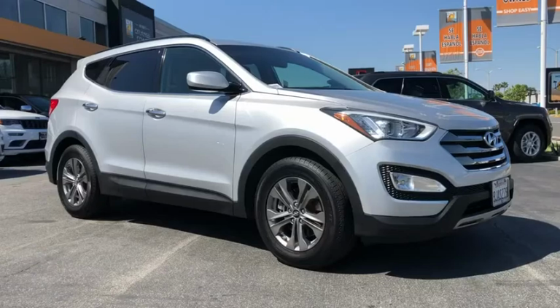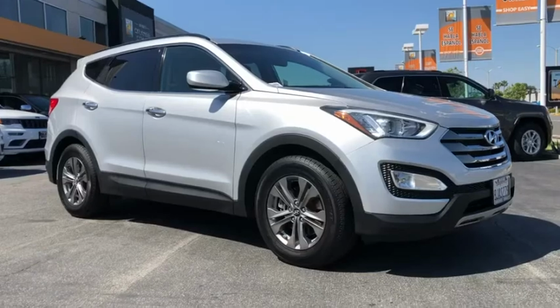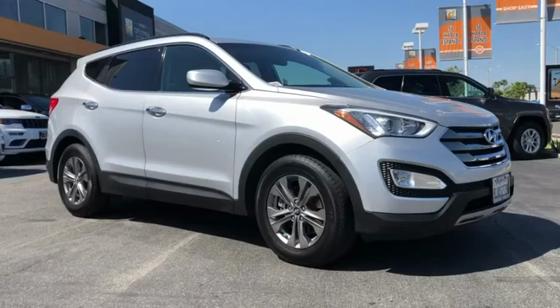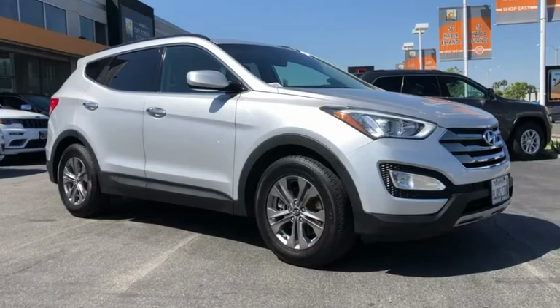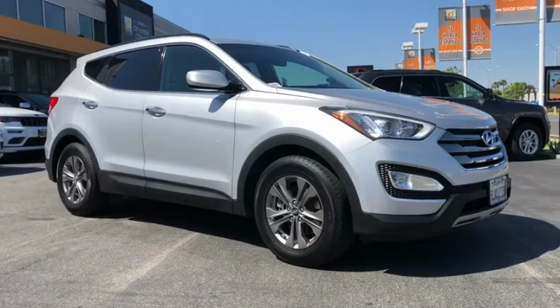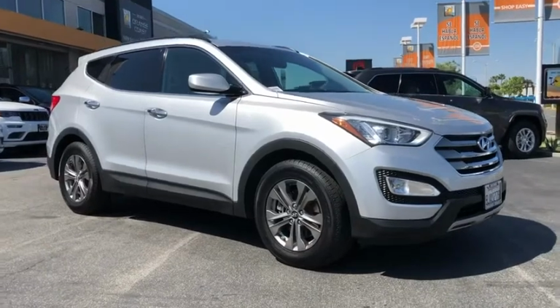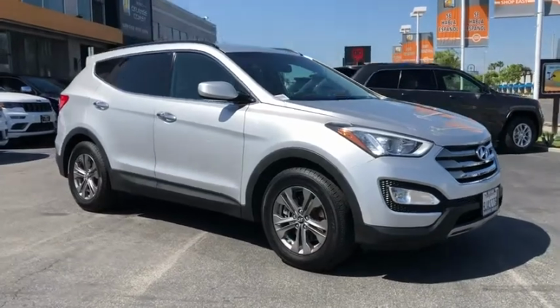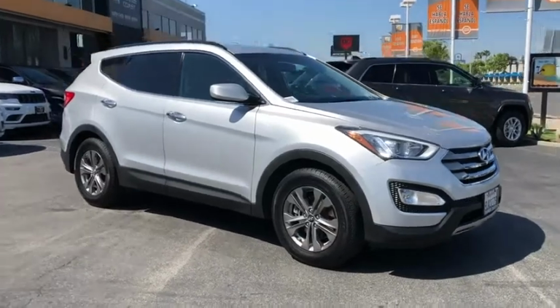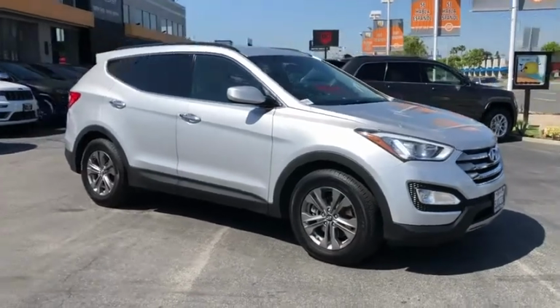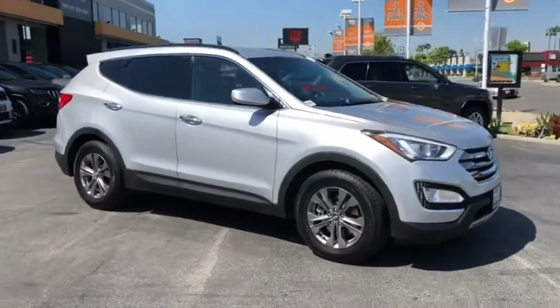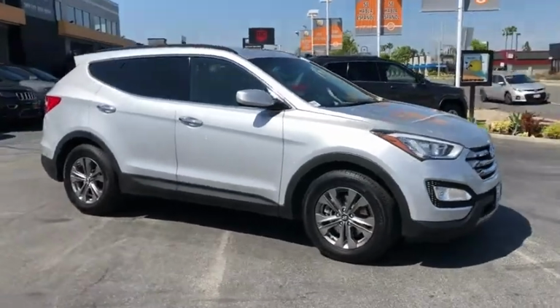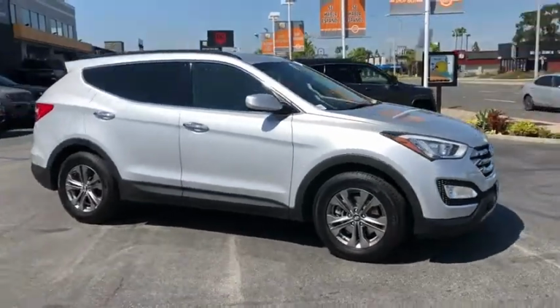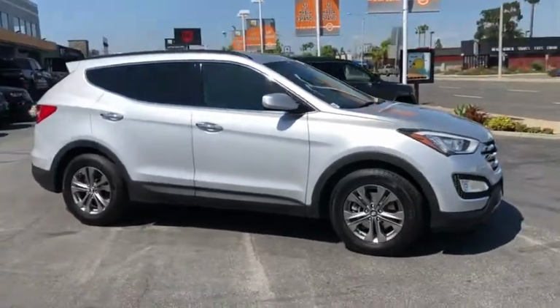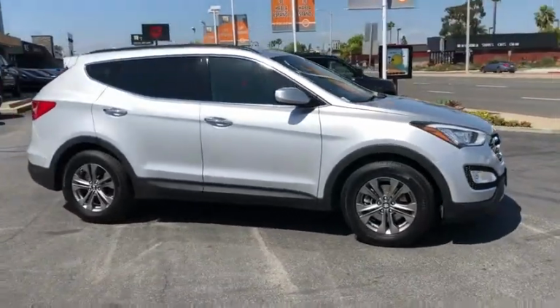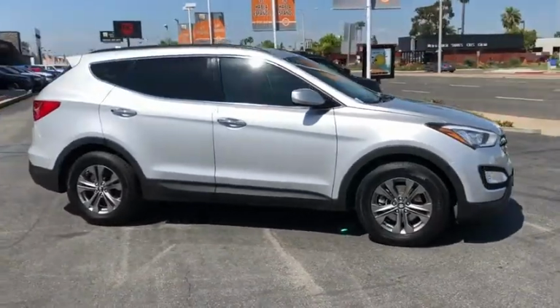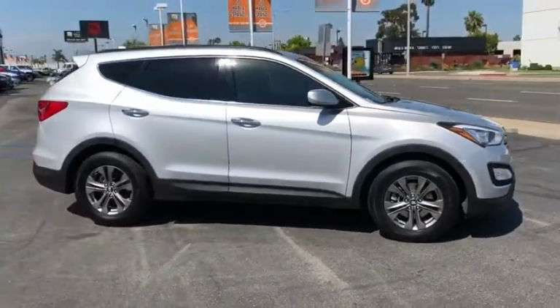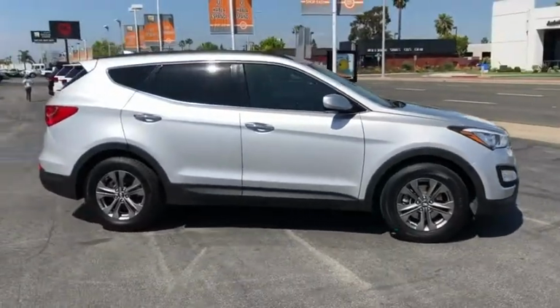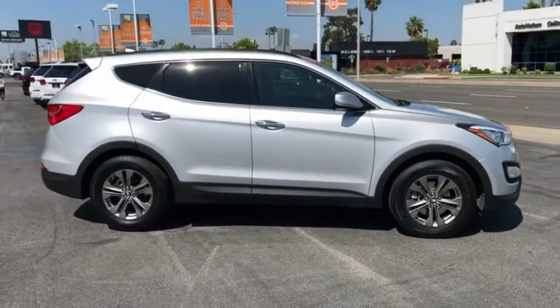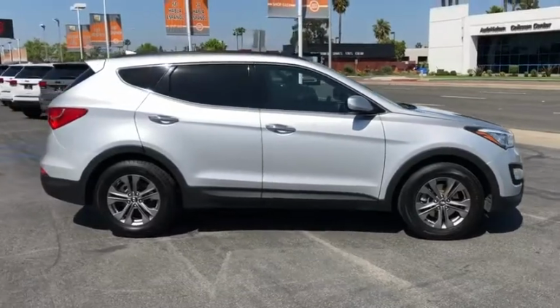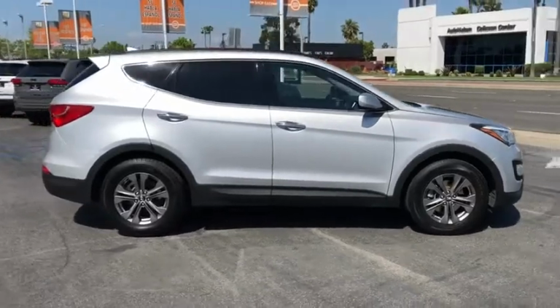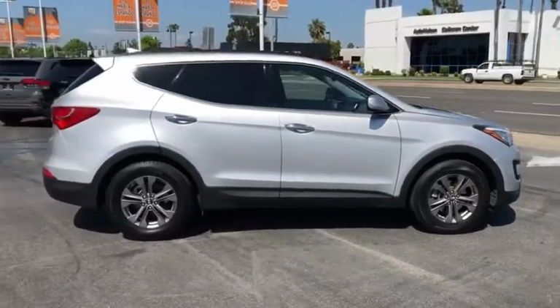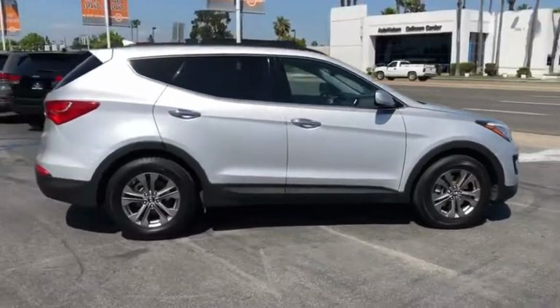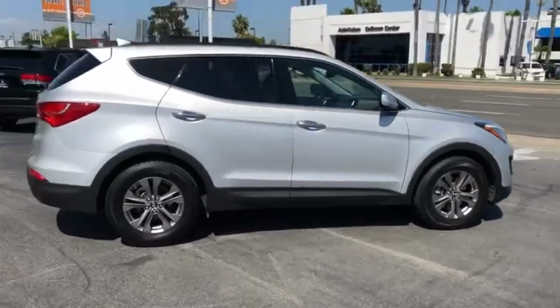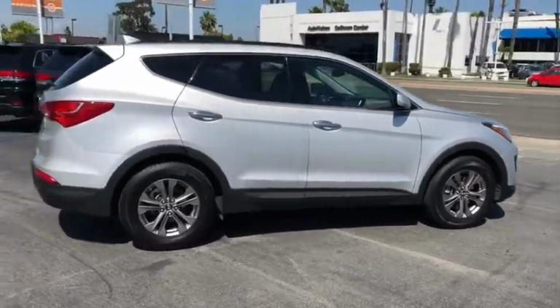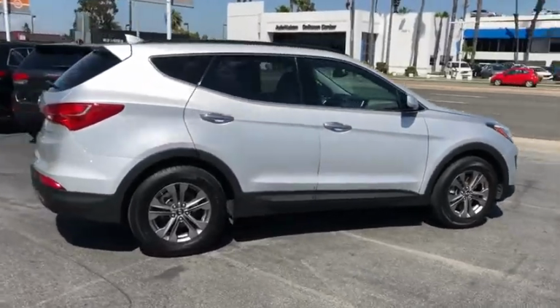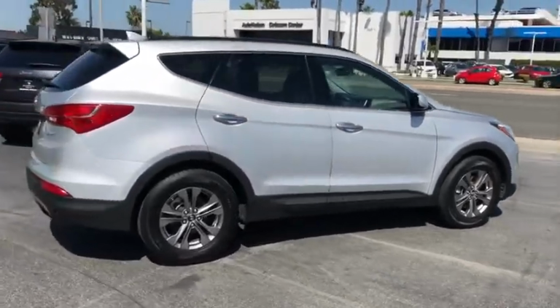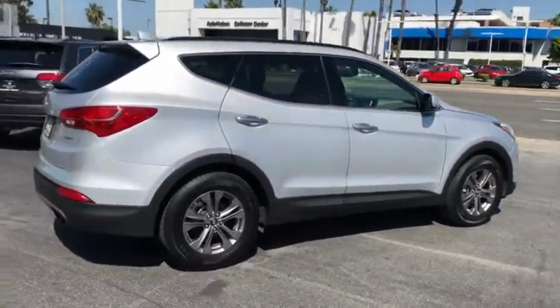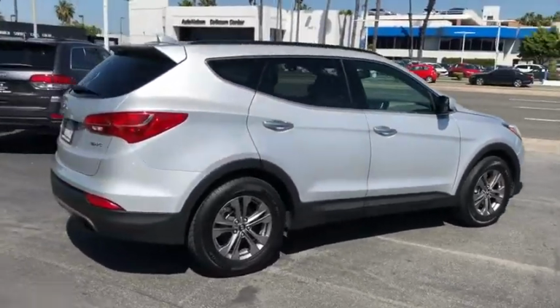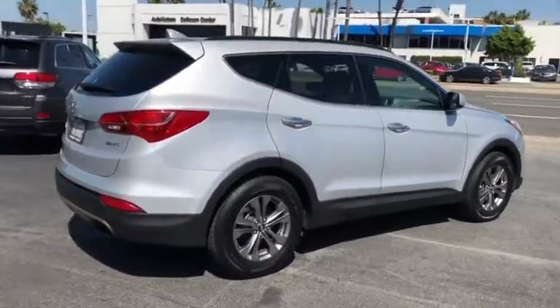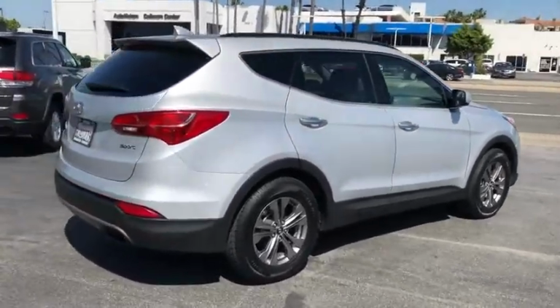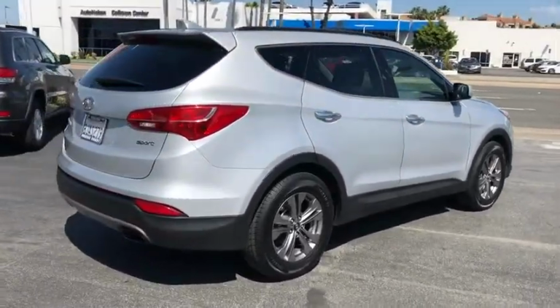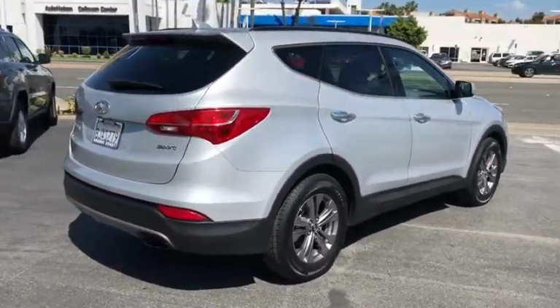Looking for the right vehicle? Check out the 2014 Hyundai Santa Fe. Style. Quality. Performance. Value. Need we say more?